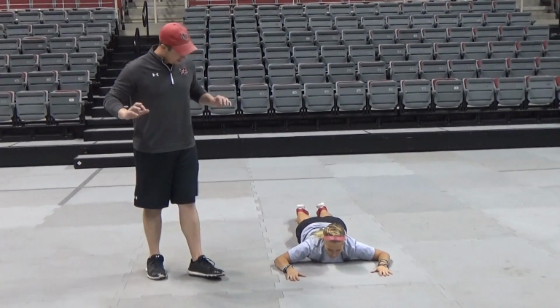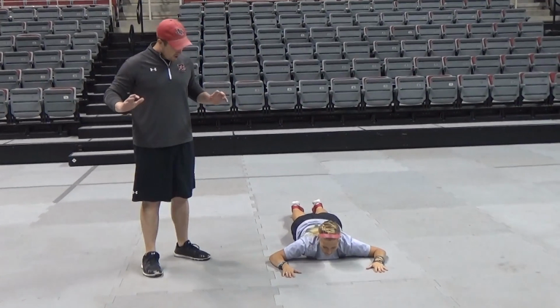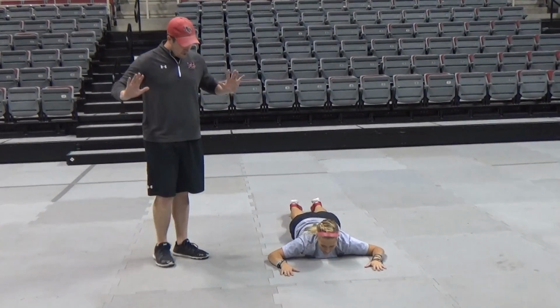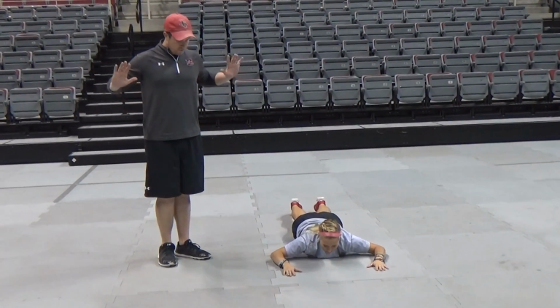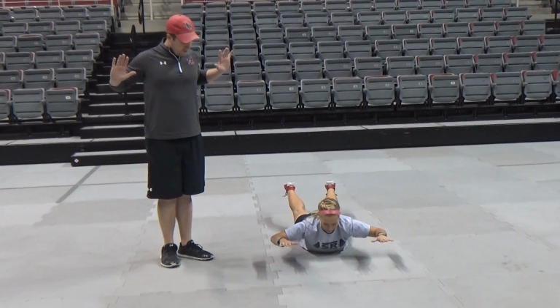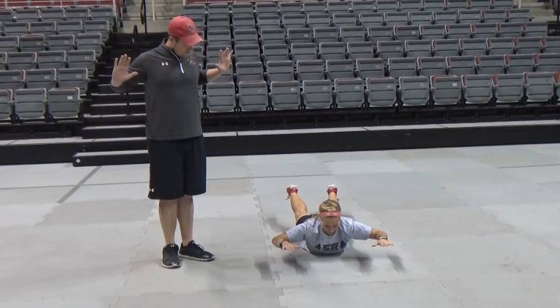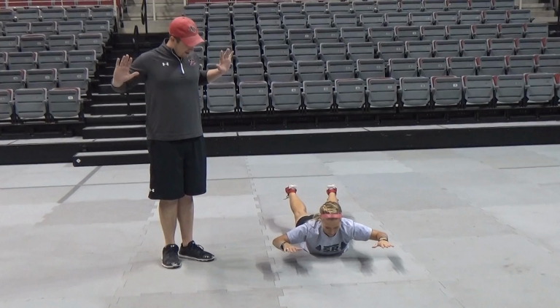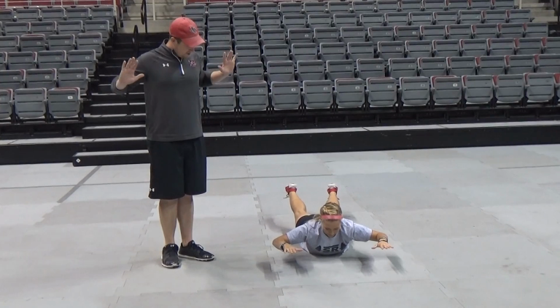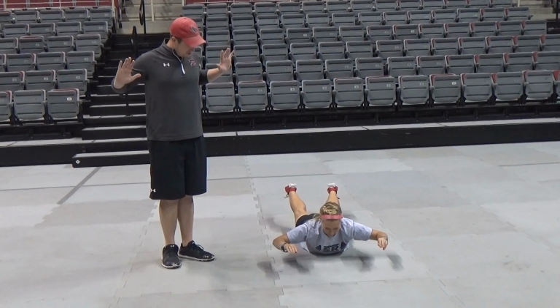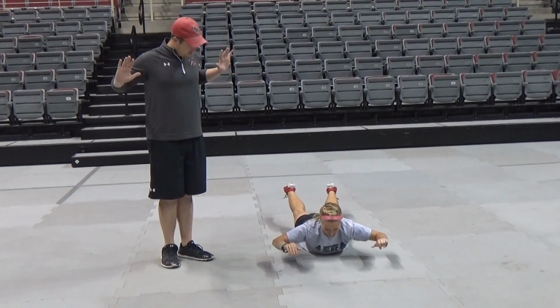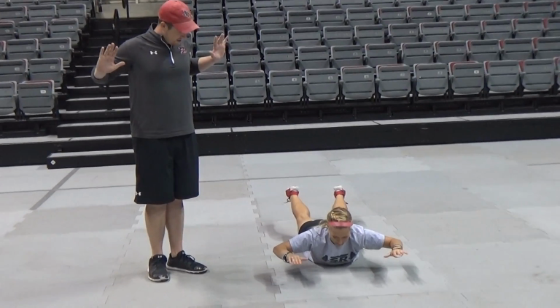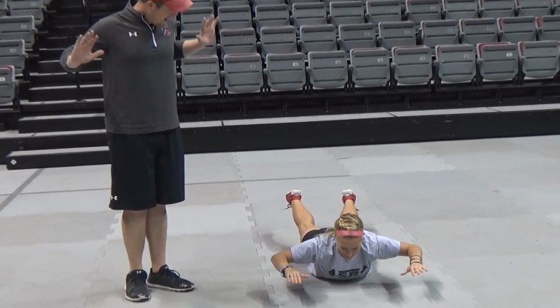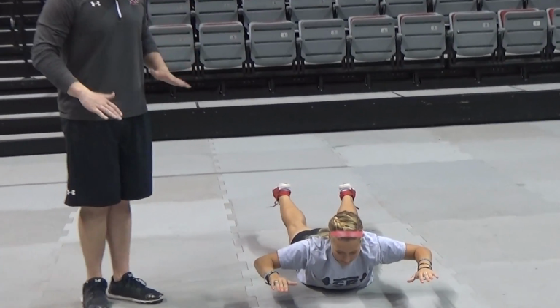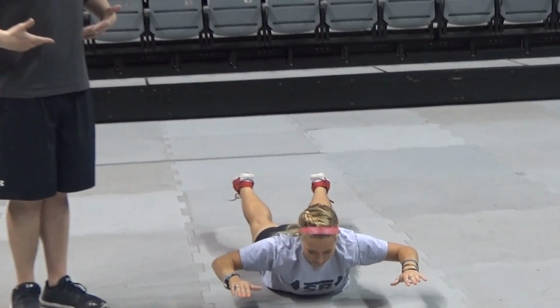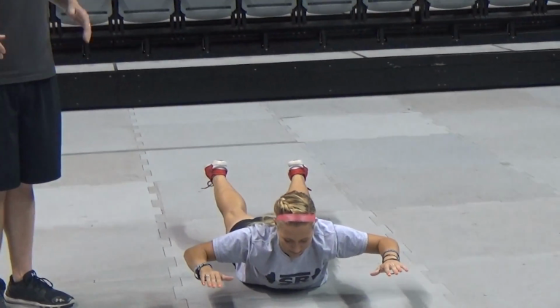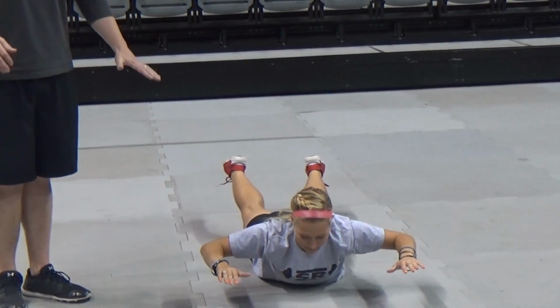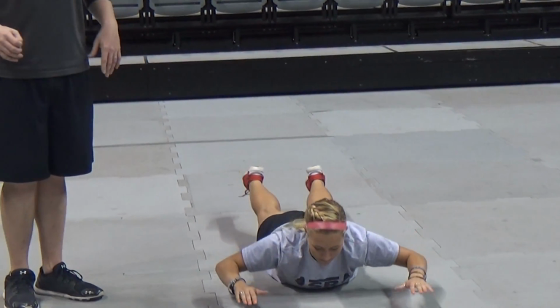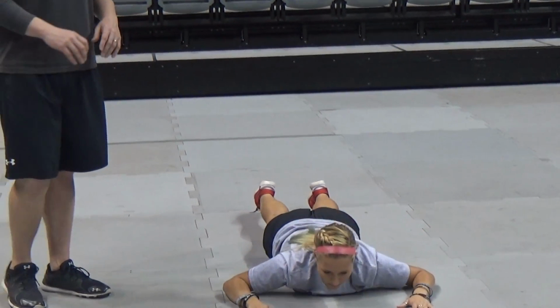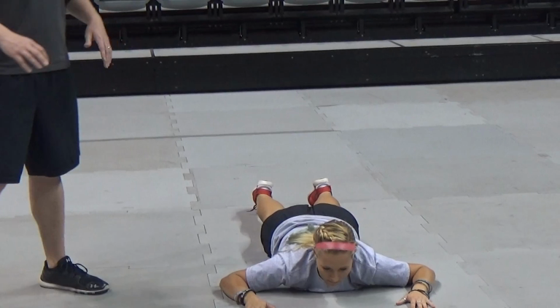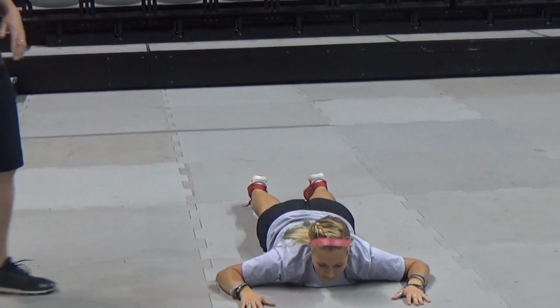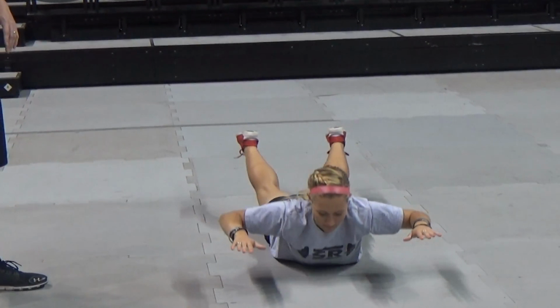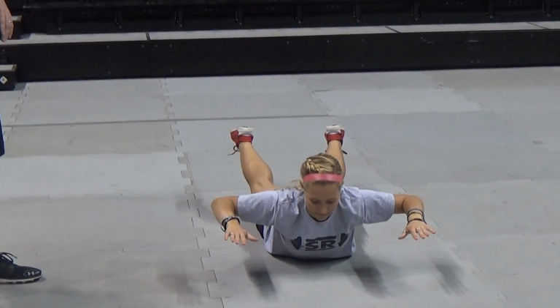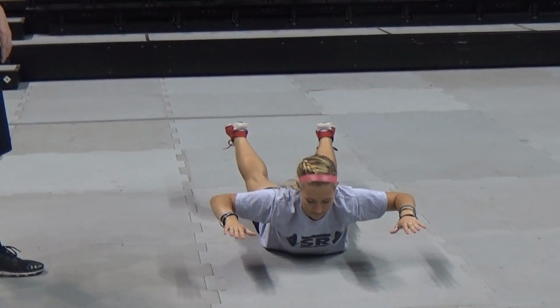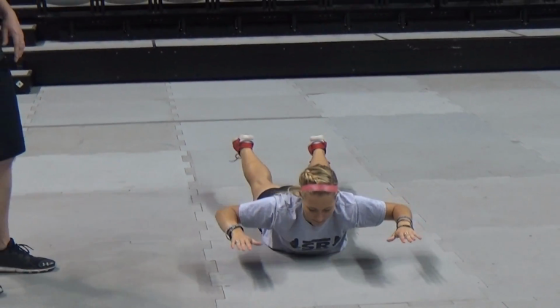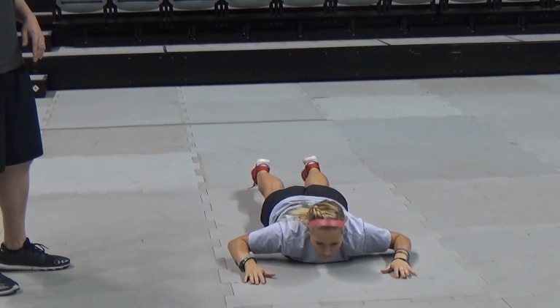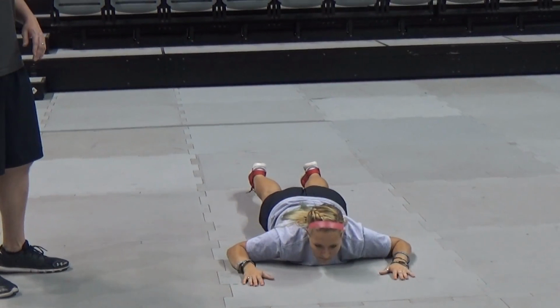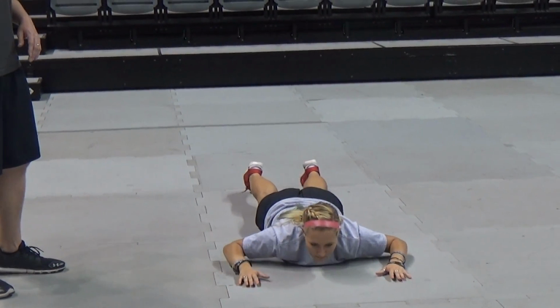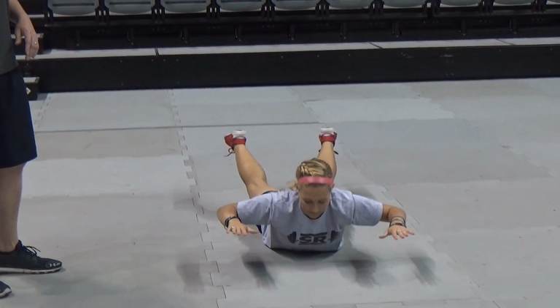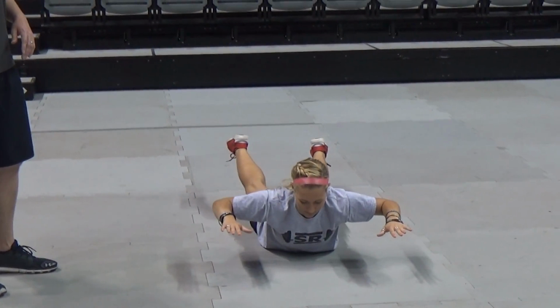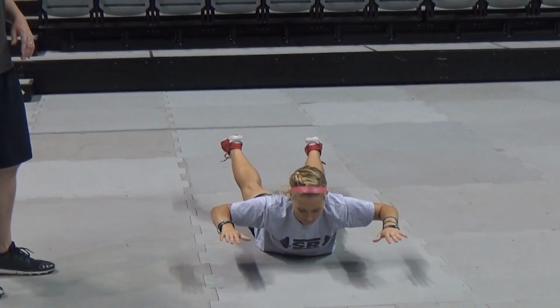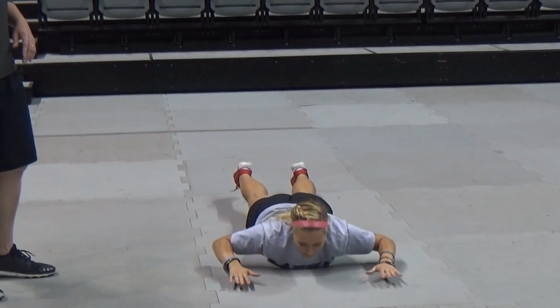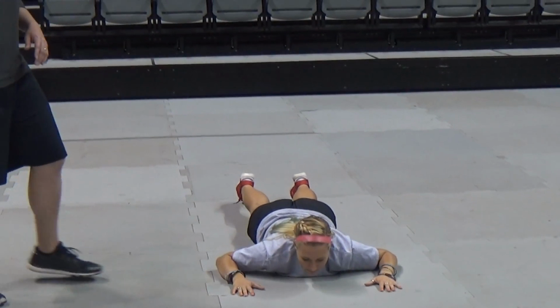And then as you go, you're going to pull the arms back, you want to pinch those shoulder blades together in the back, lift your legs up off the ground, go ahead and relax. Again, hold for a two count at the top, and then come down. Good, just like that.